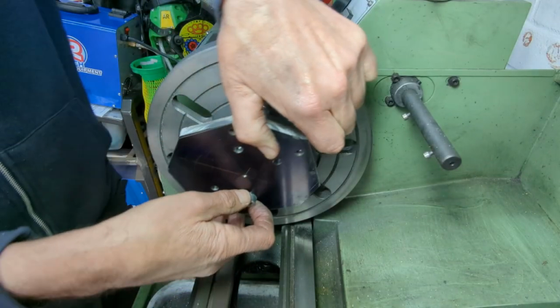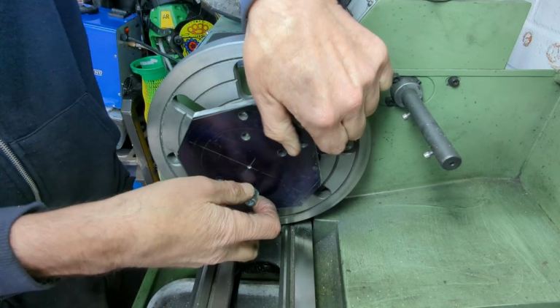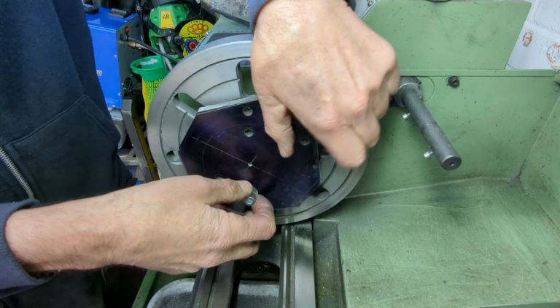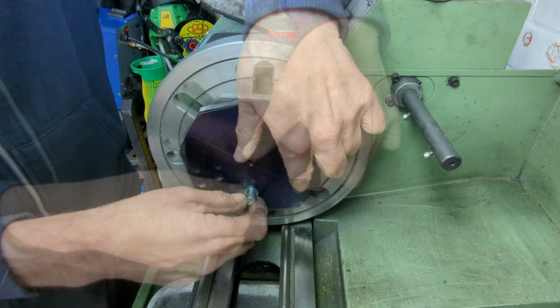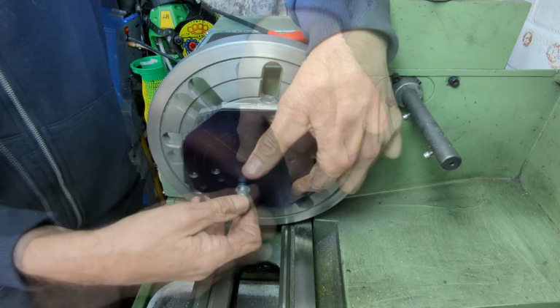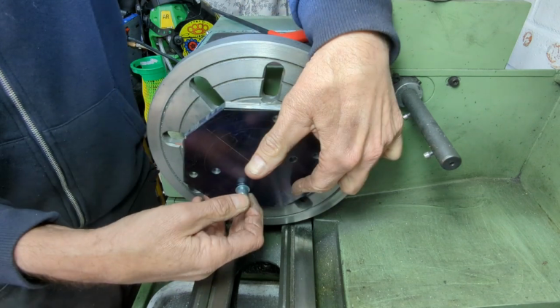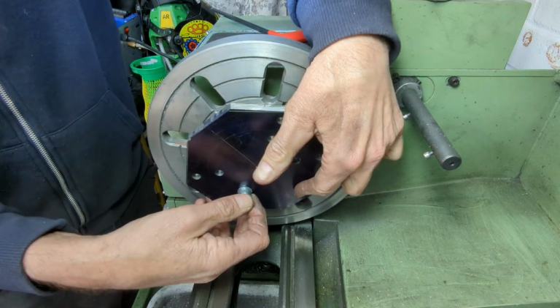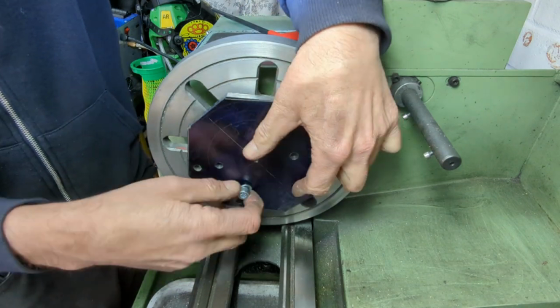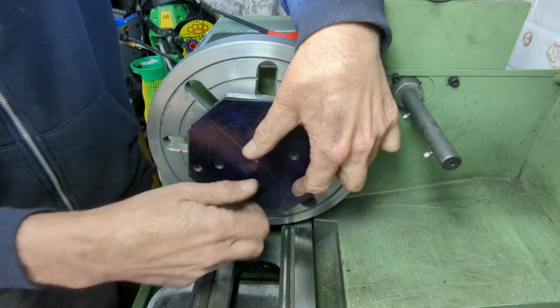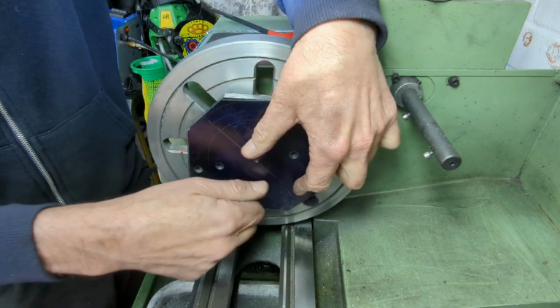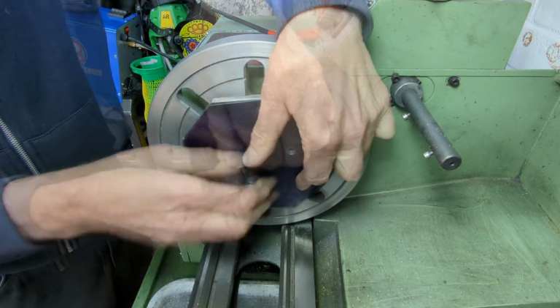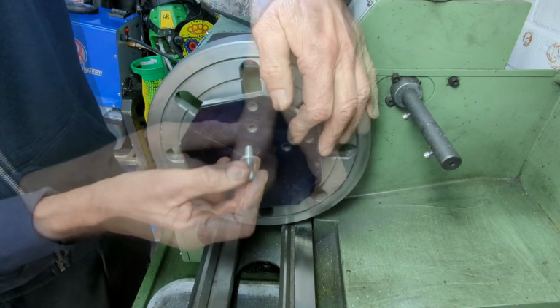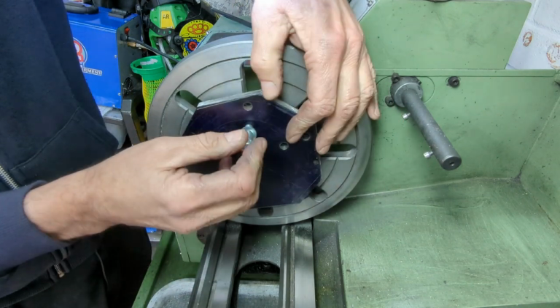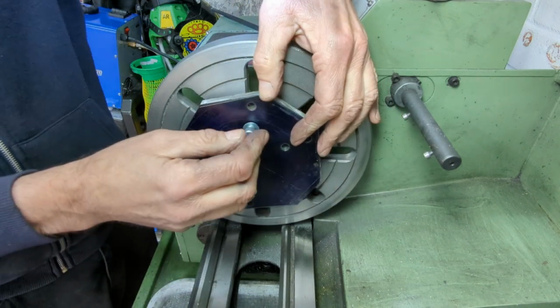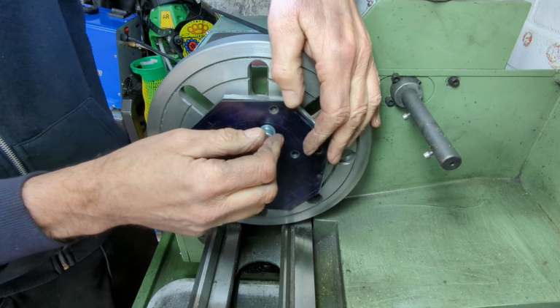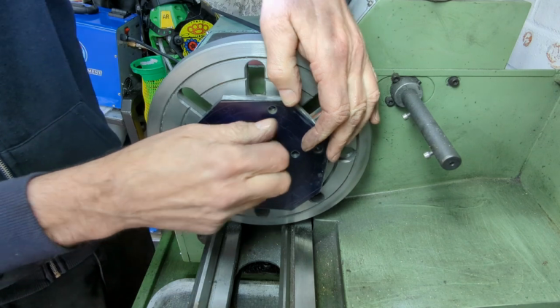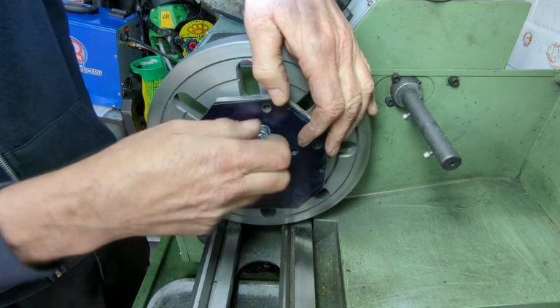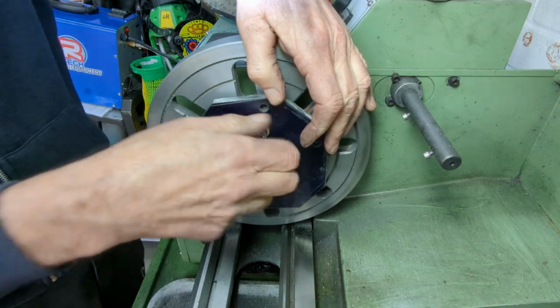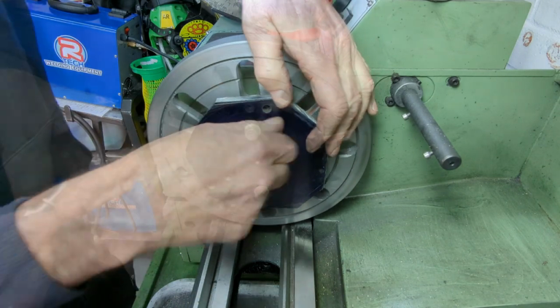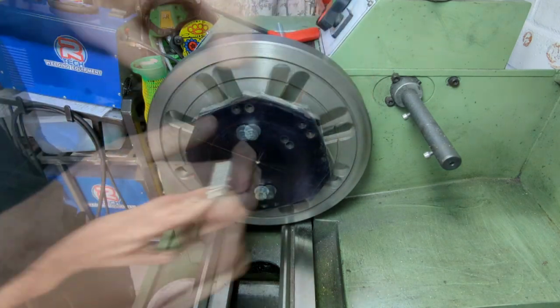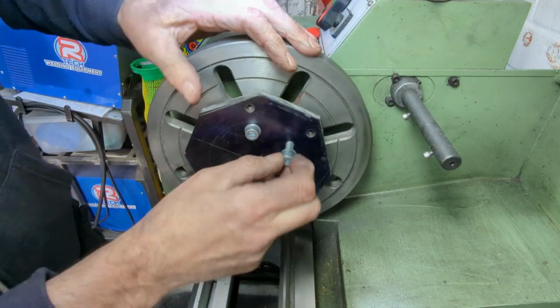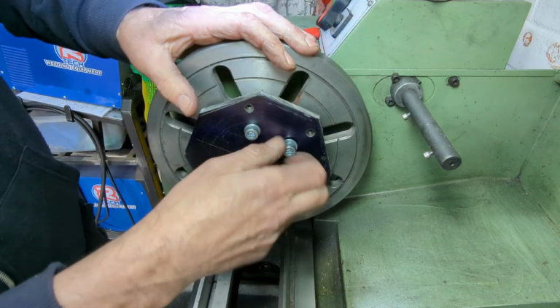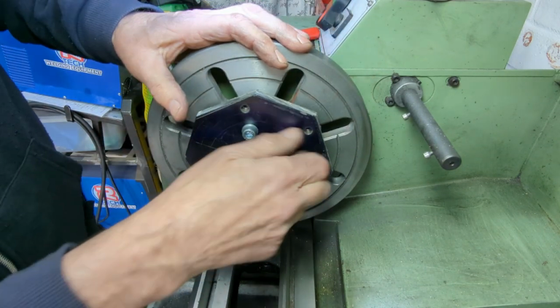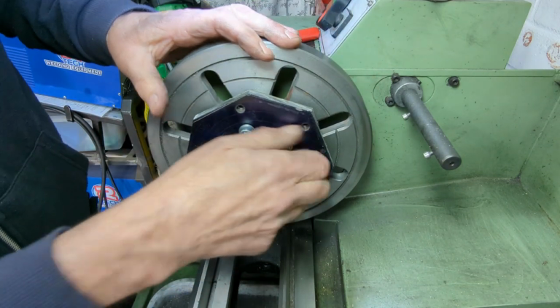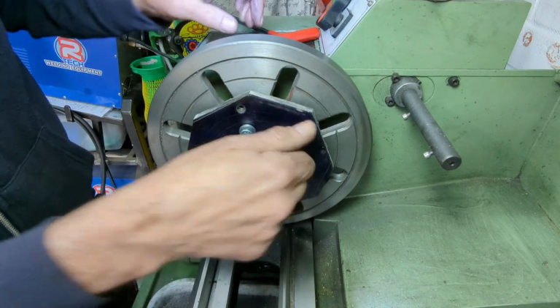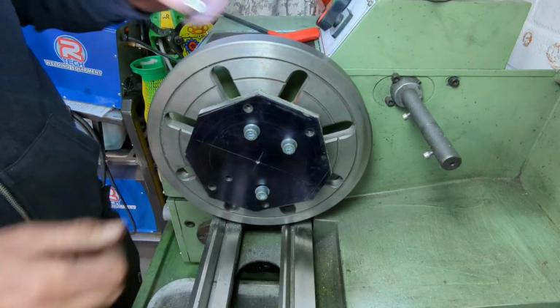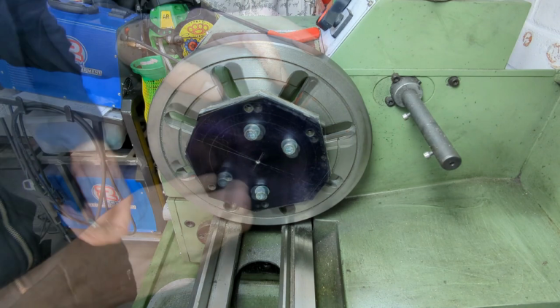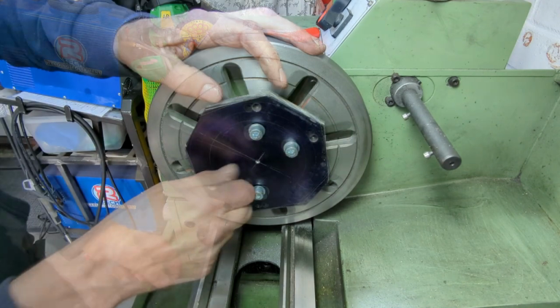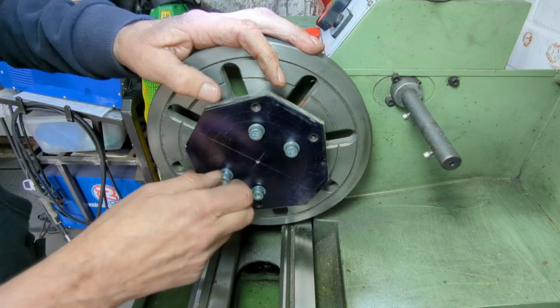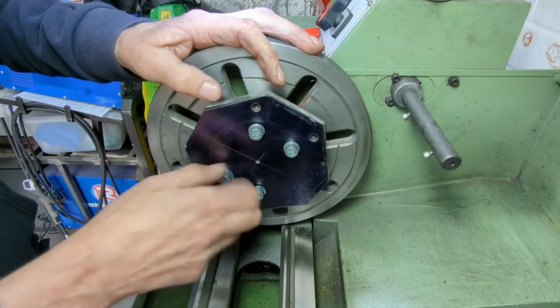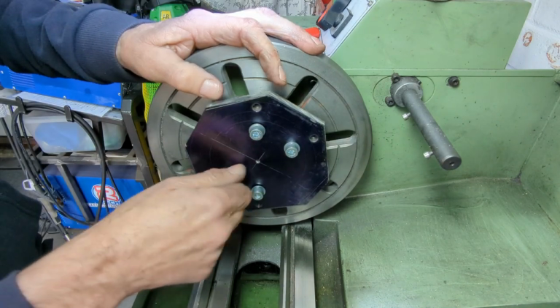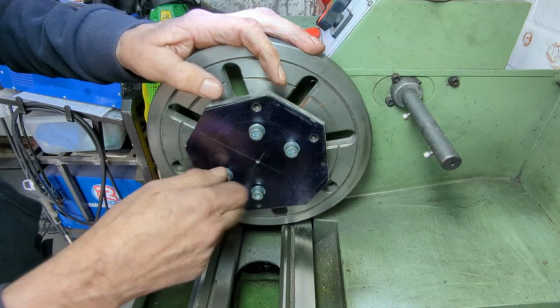After having rather crudely cut the corners off the stock material, I now bolt it to the faceplate using the inner set of 8mm holes. Before I tighten these bolts, I do check that I can get the outer set of bolts into position.